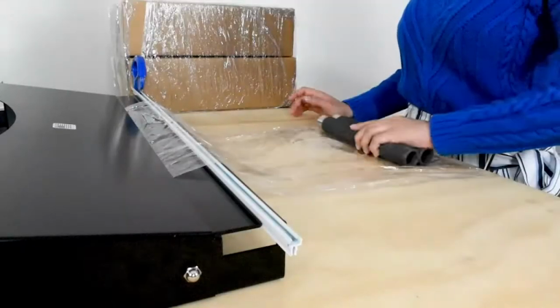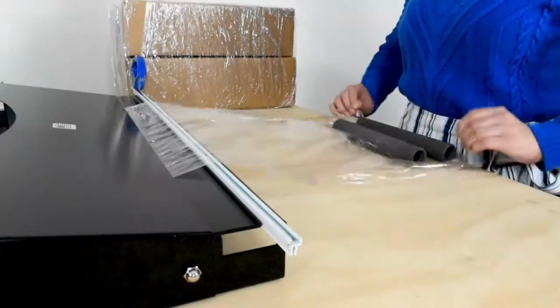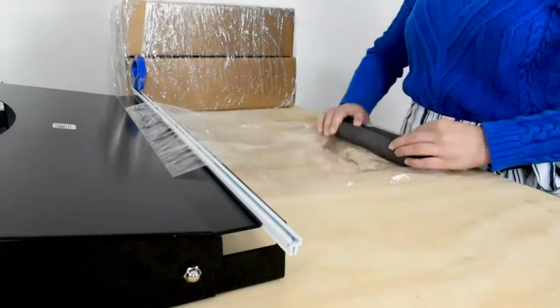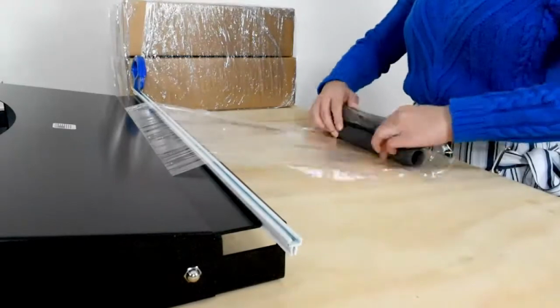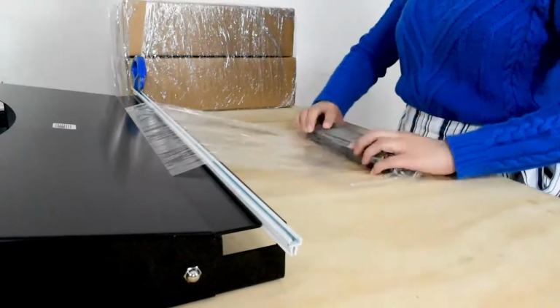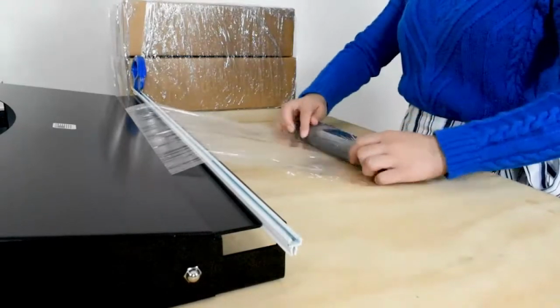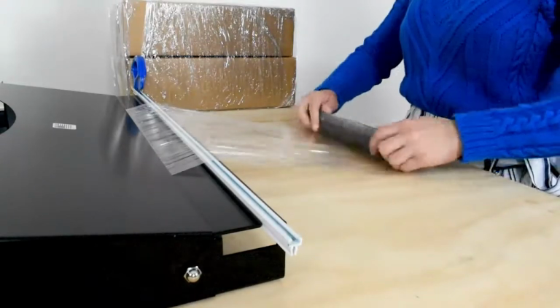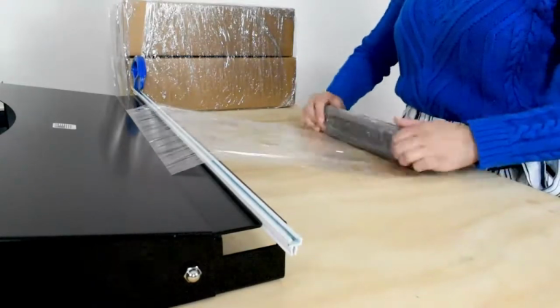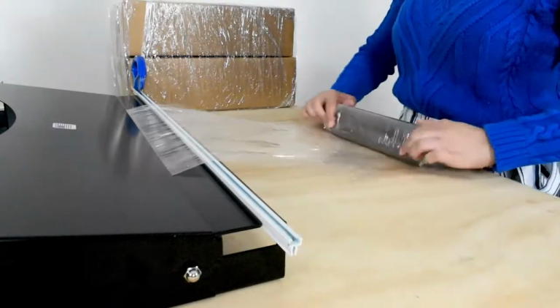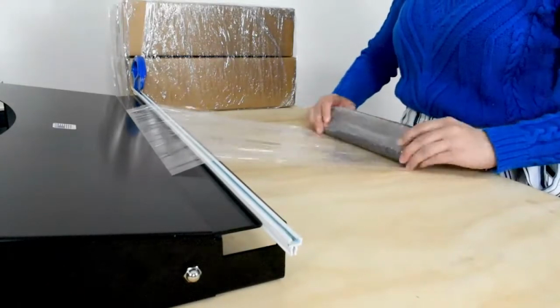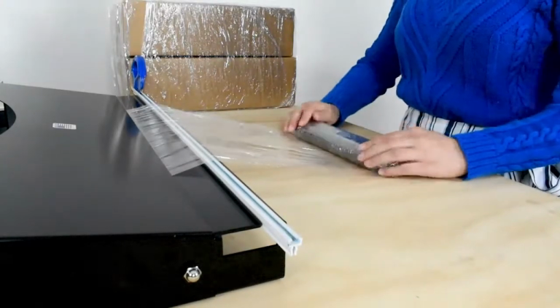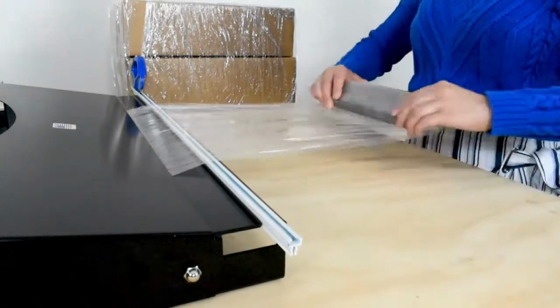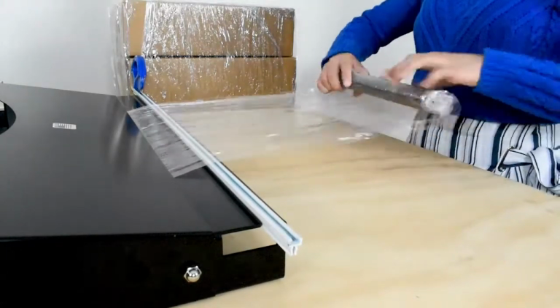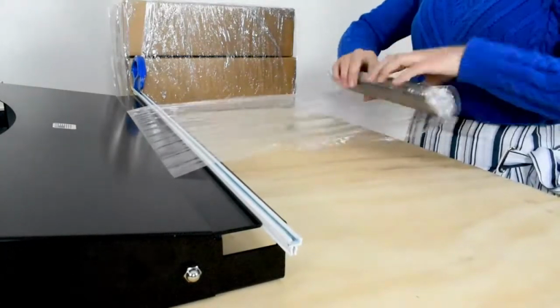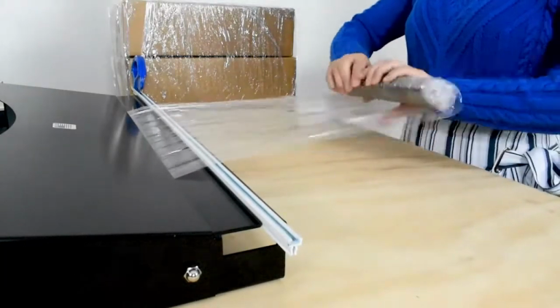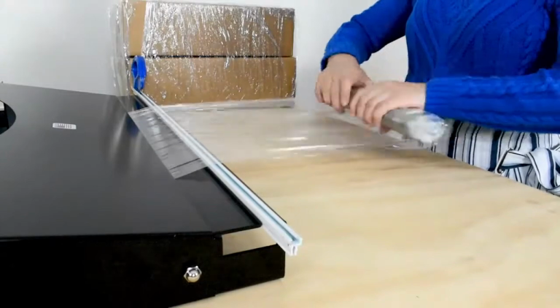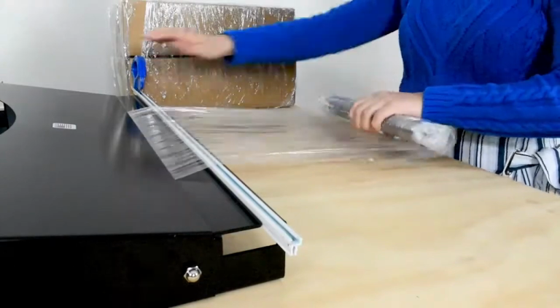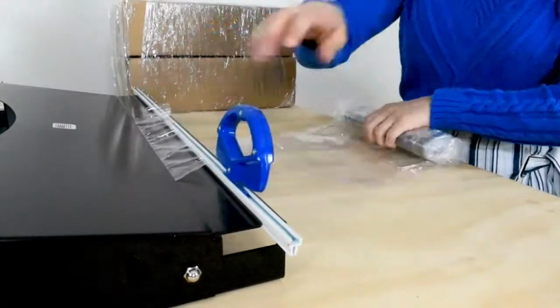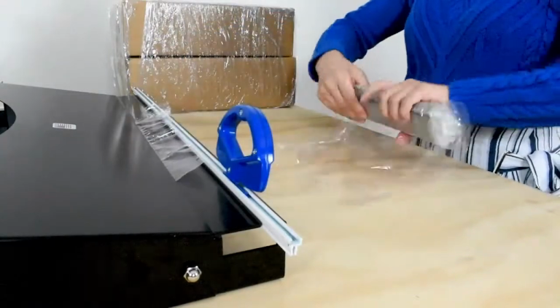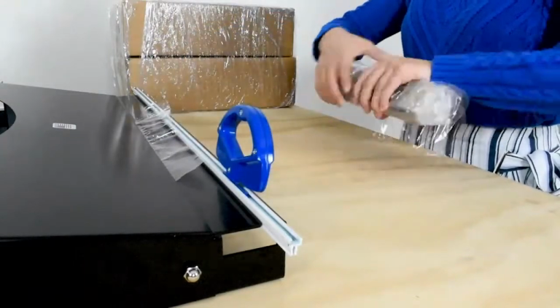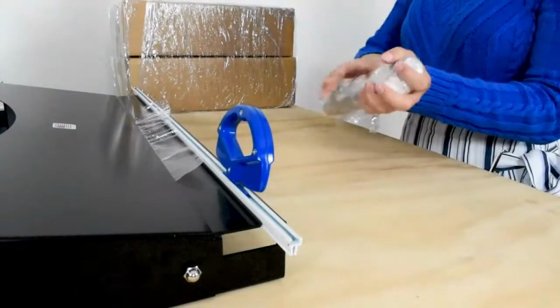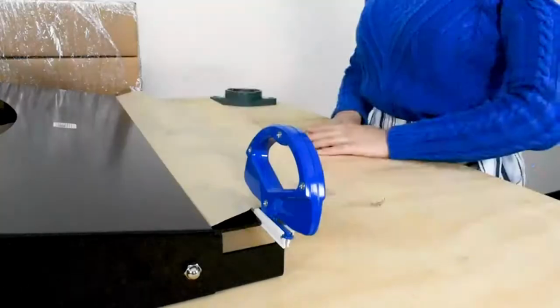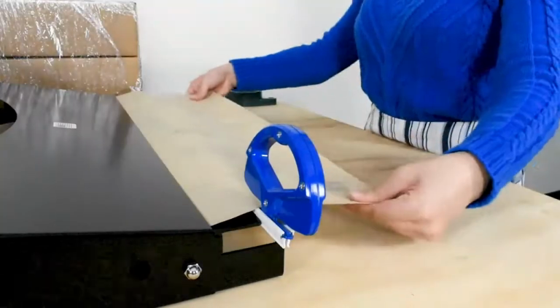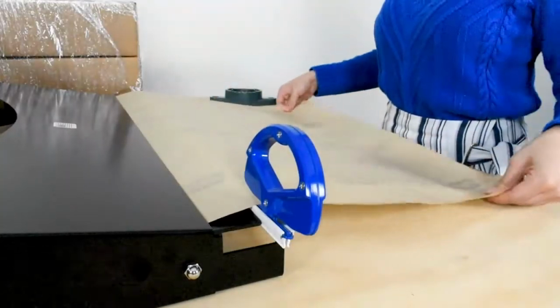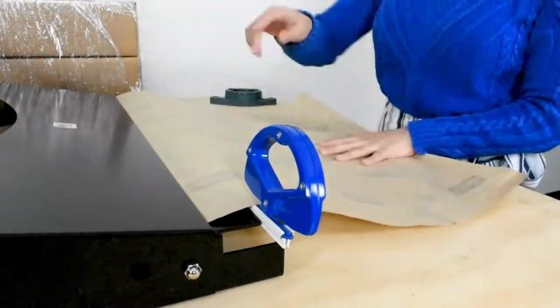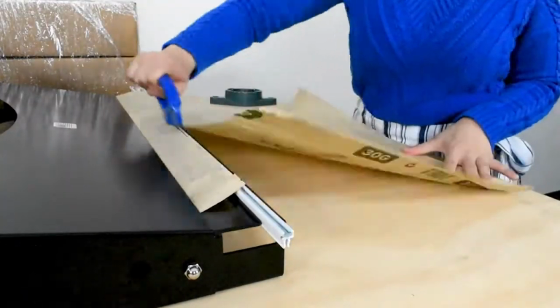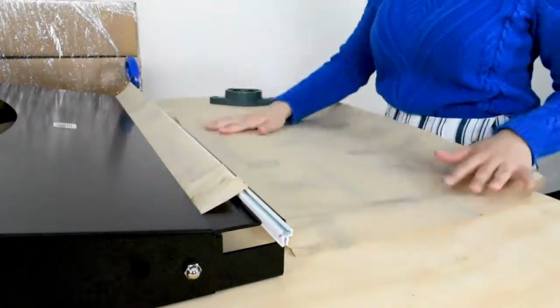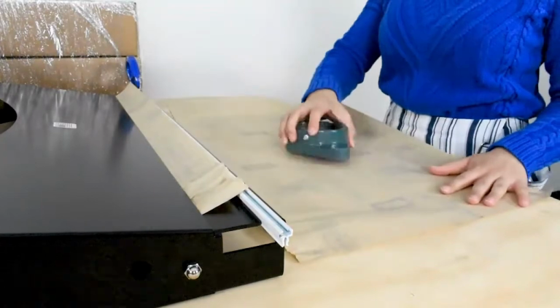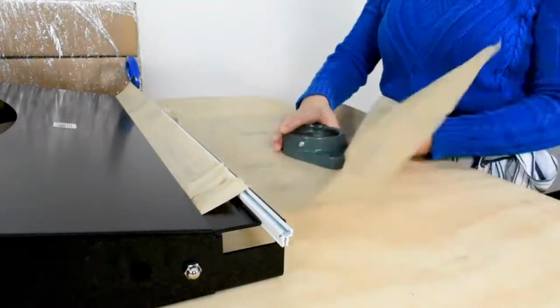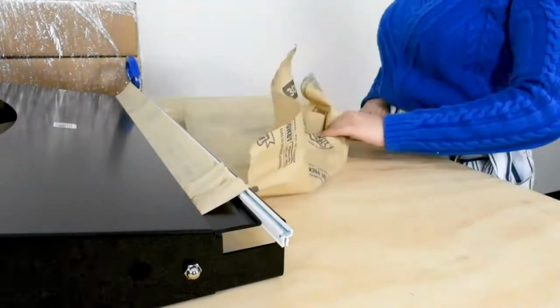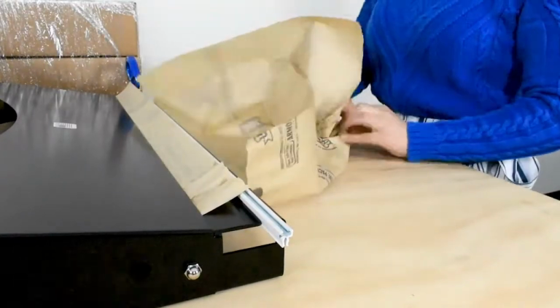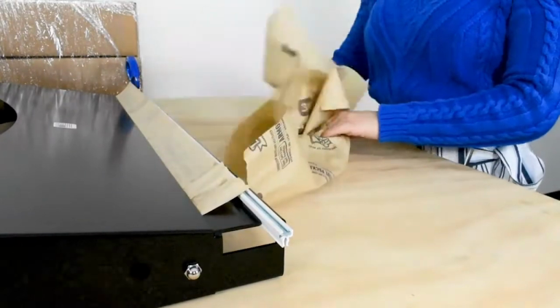As mentioned before, this unit can wrap small, potentially delicate objects like threaded spindles or other packages with stretch film. You can also use other materials such as VCI paper to wrap objects and prevent rust.